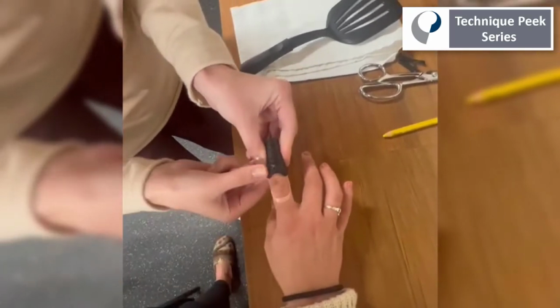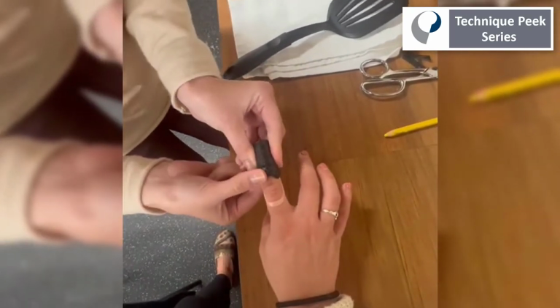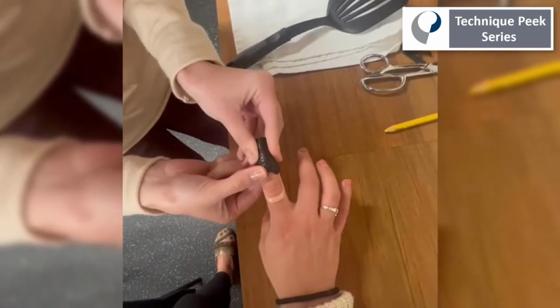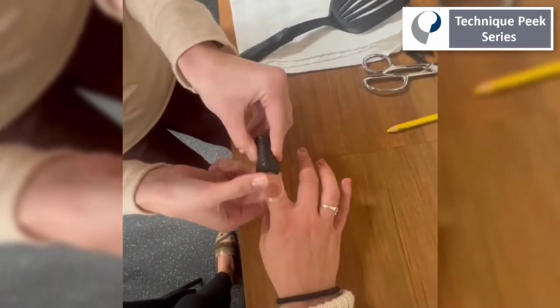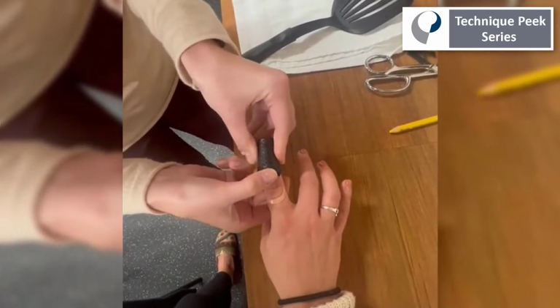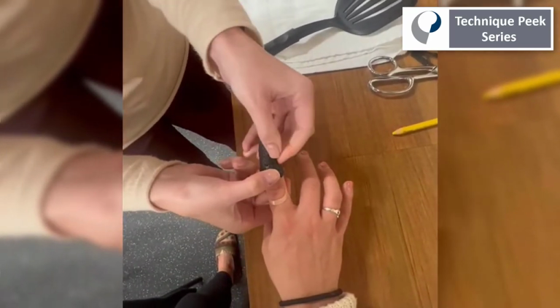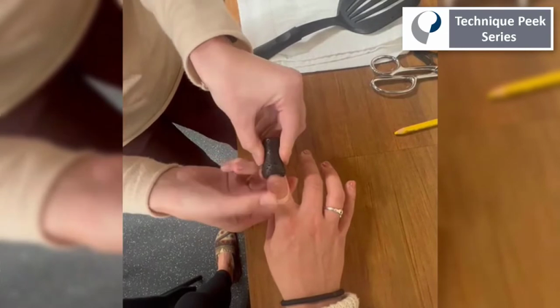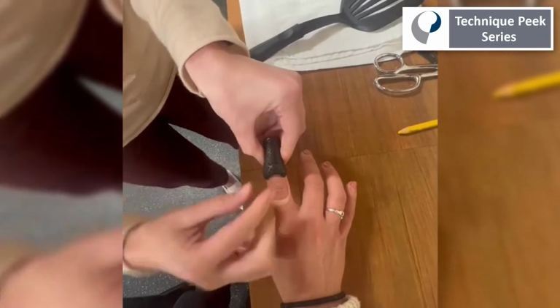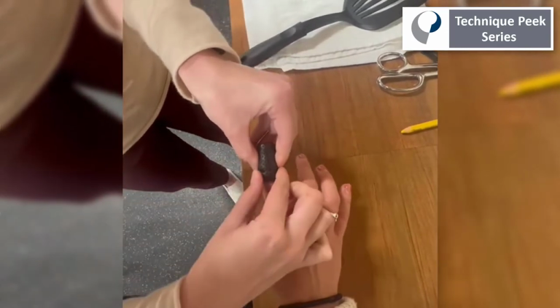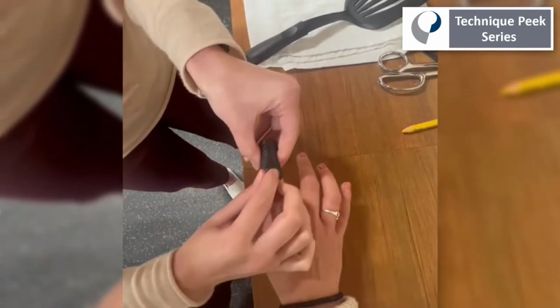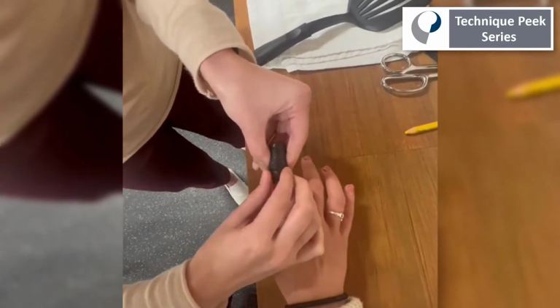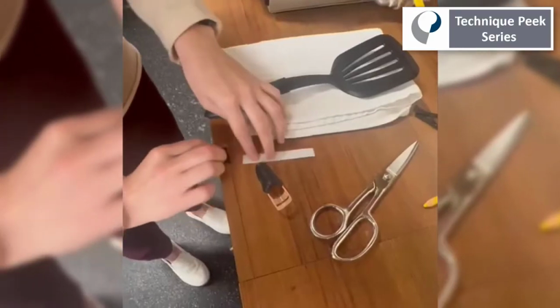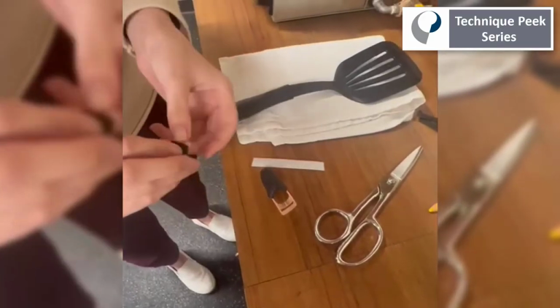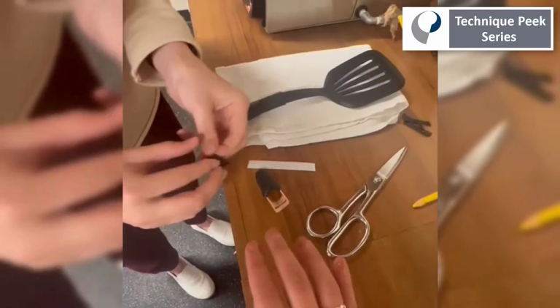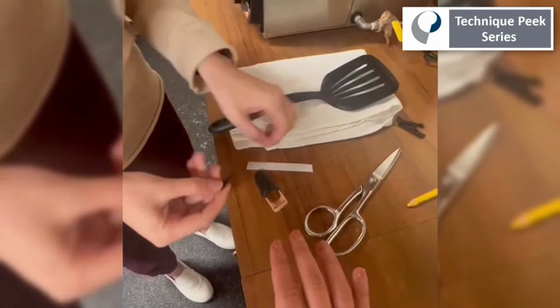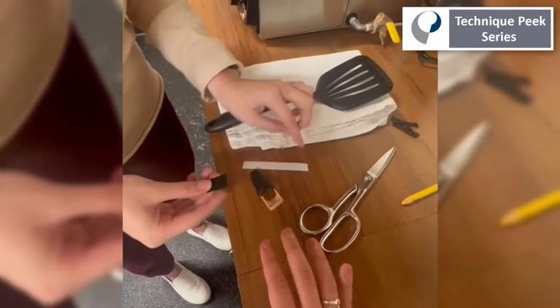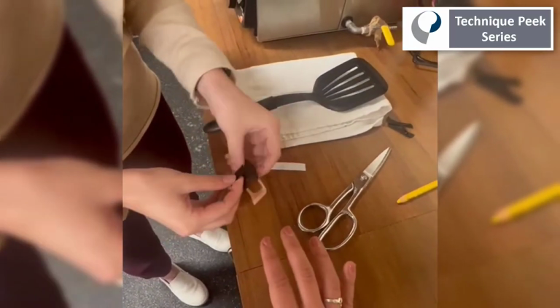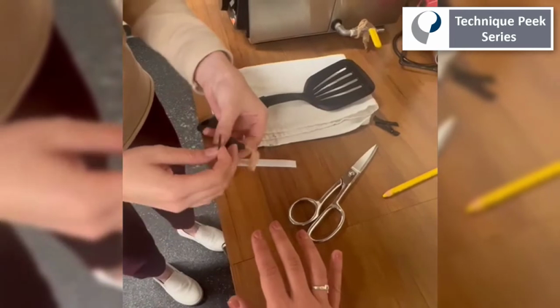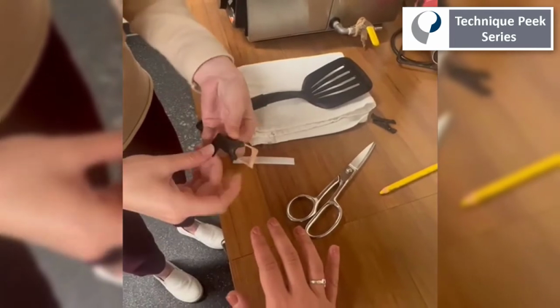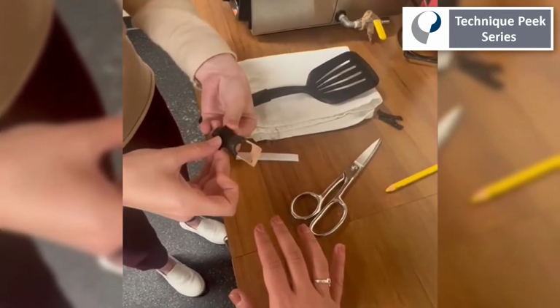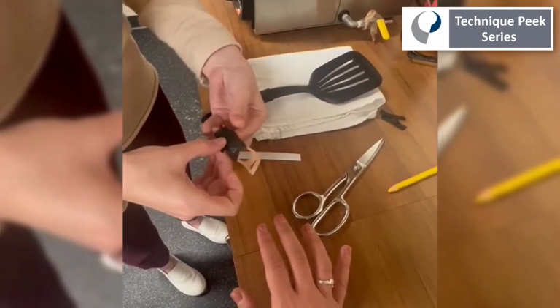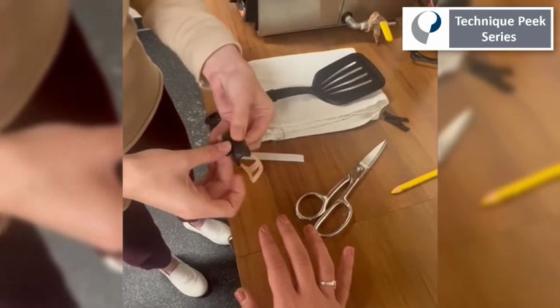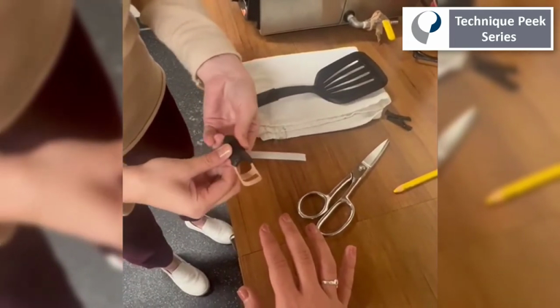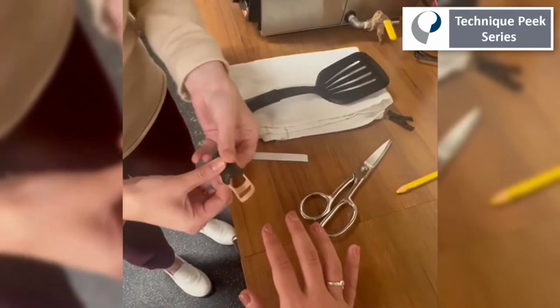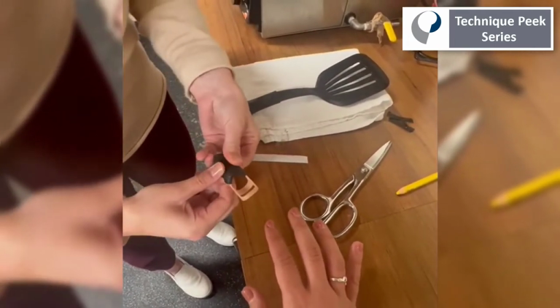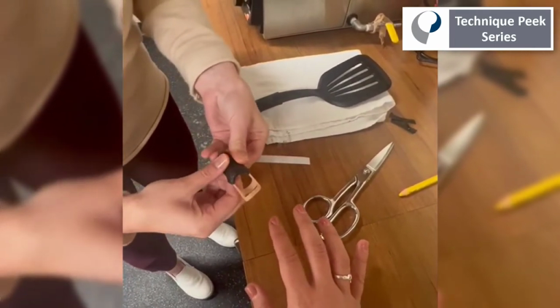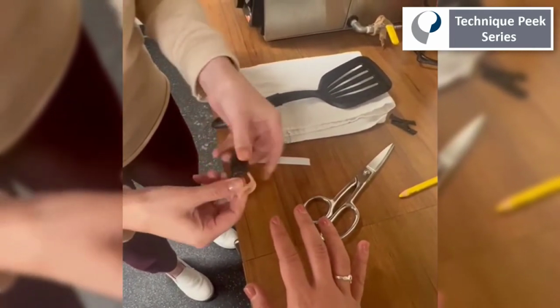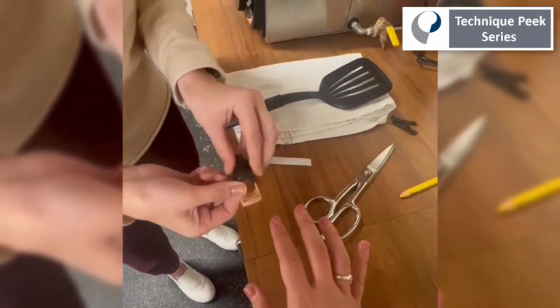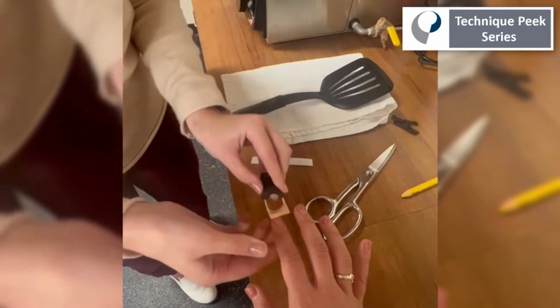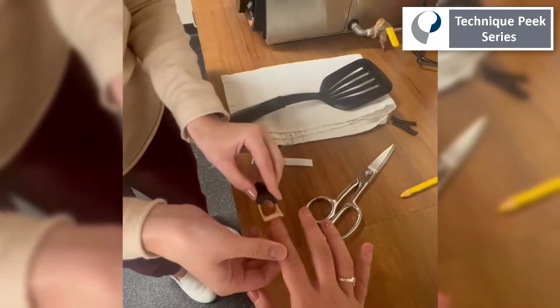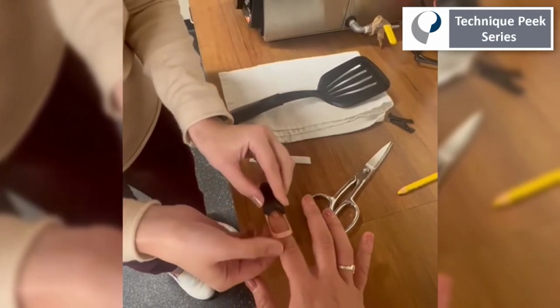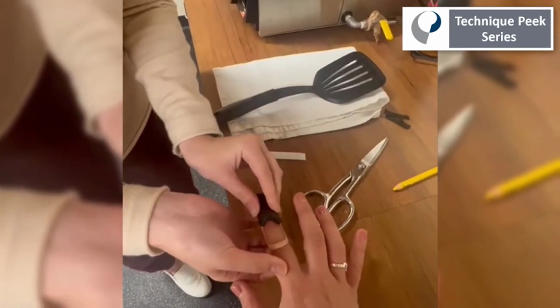And lastly, she will mold the distal part of the splint to maintain the DIP joint in extension. Adding one strap to secure the DIP joint in extension will complete the splint.